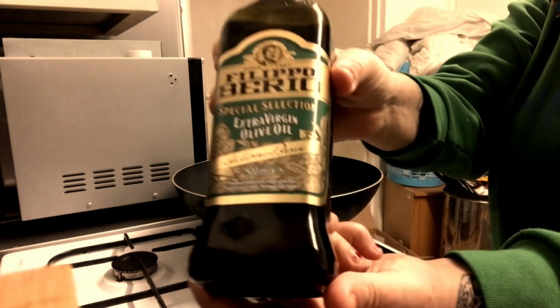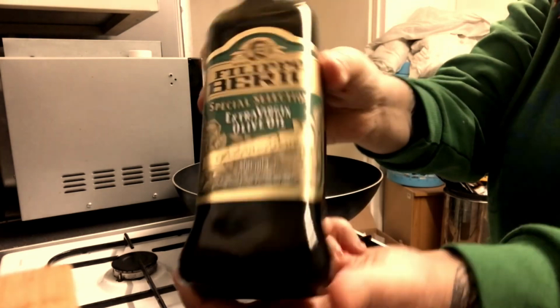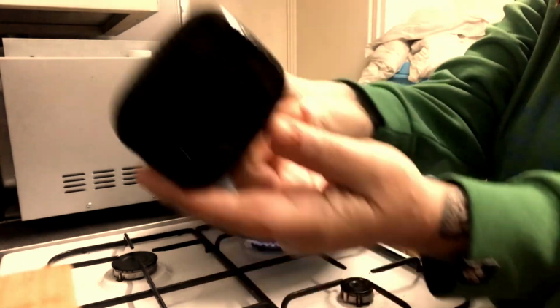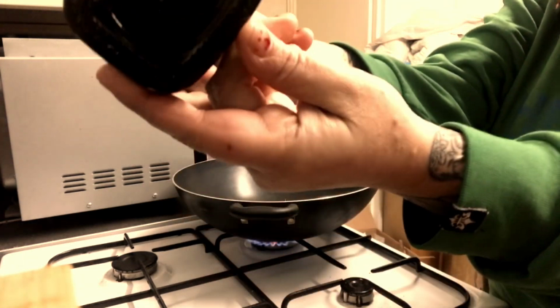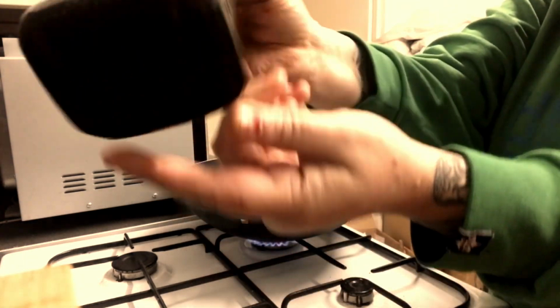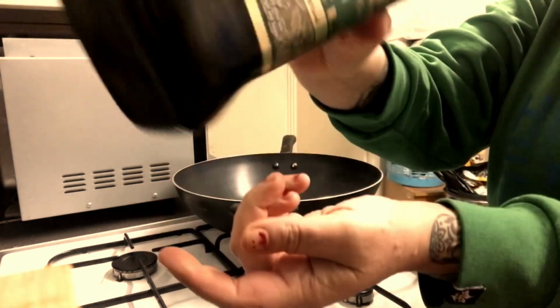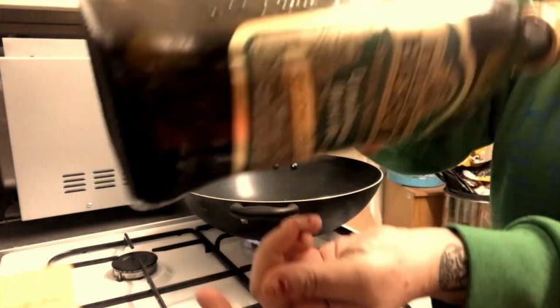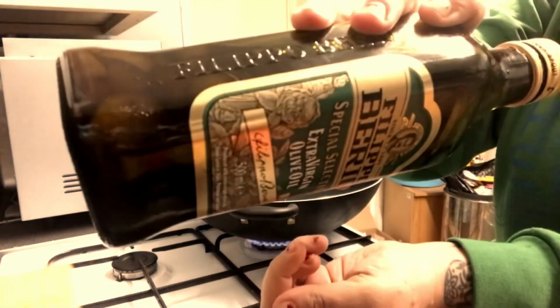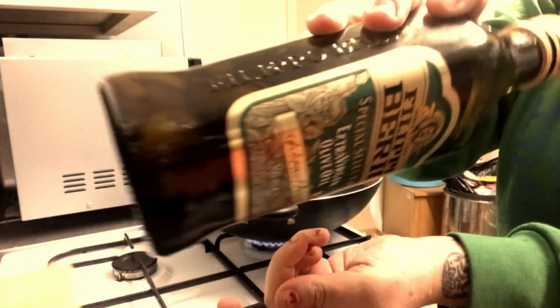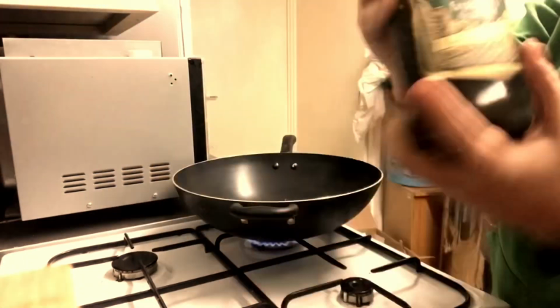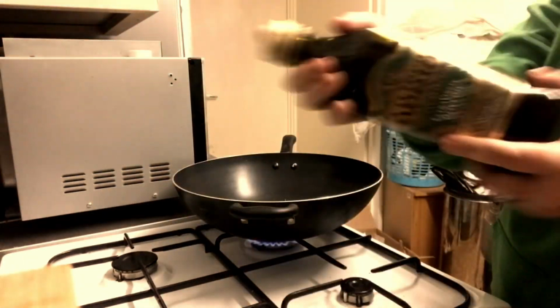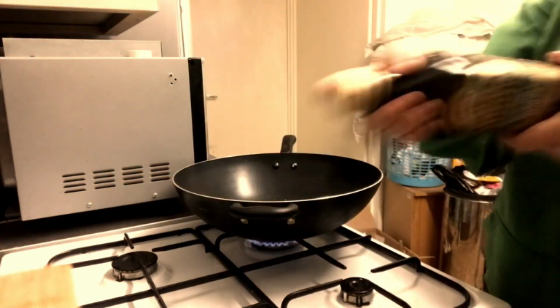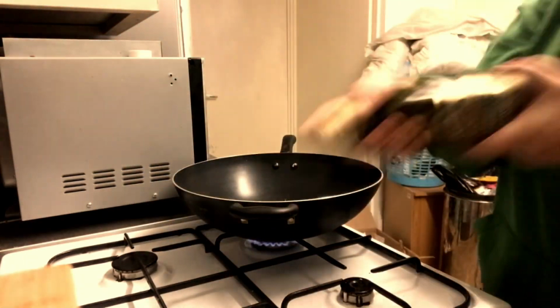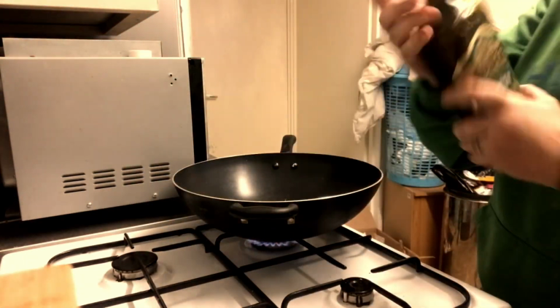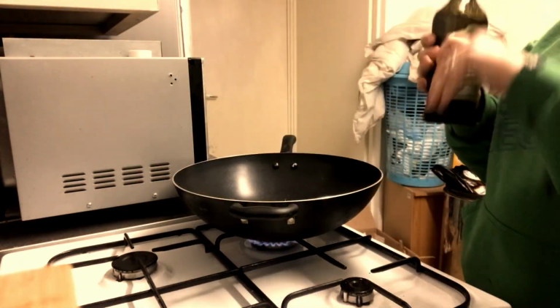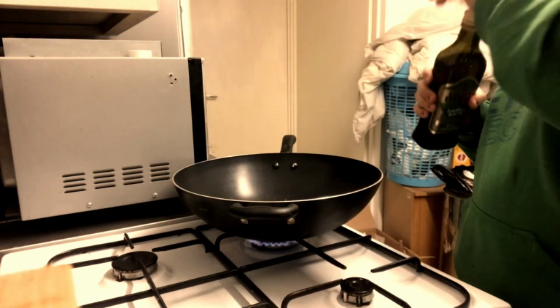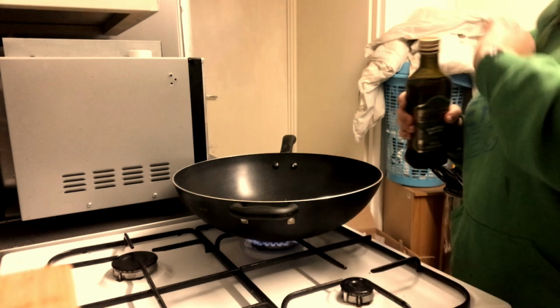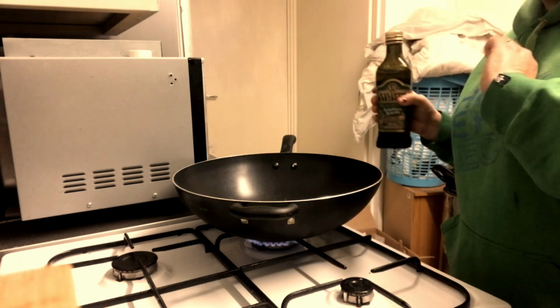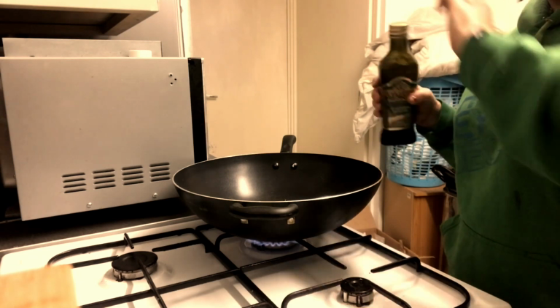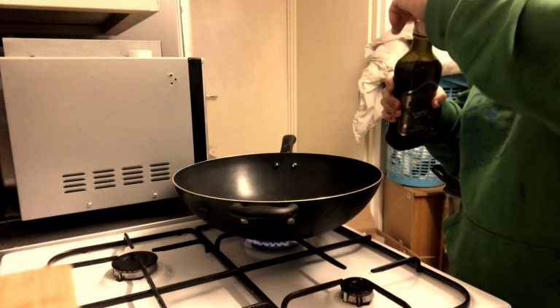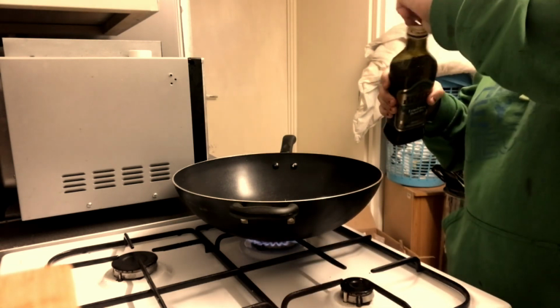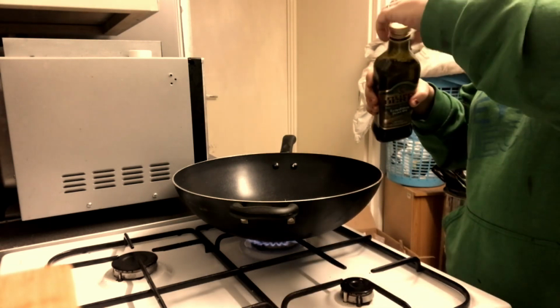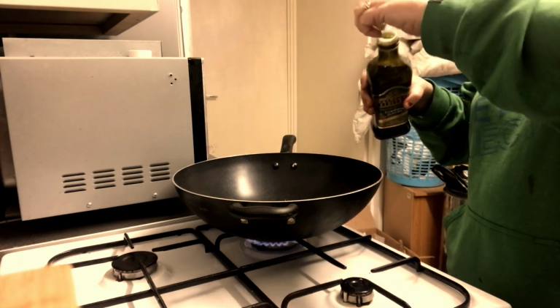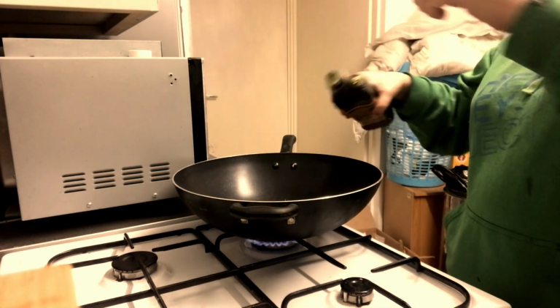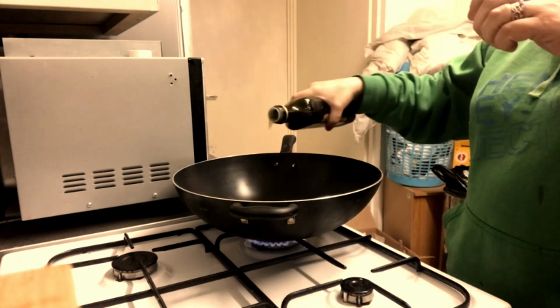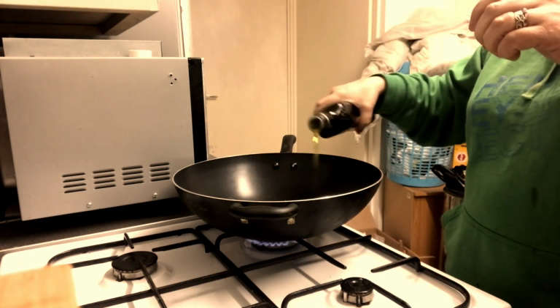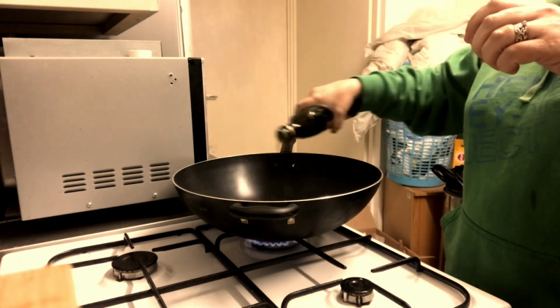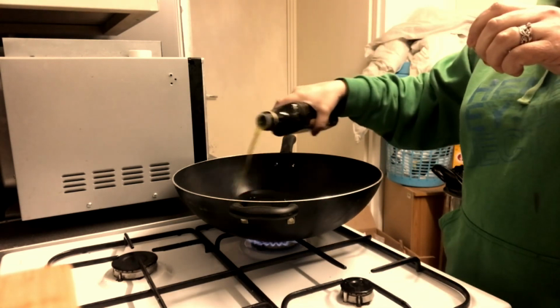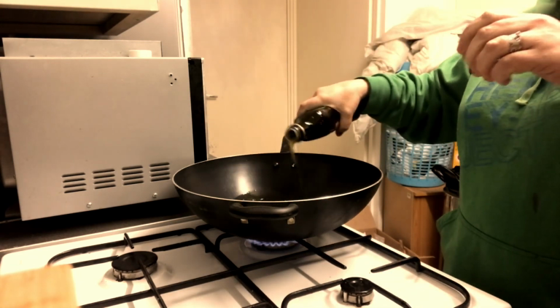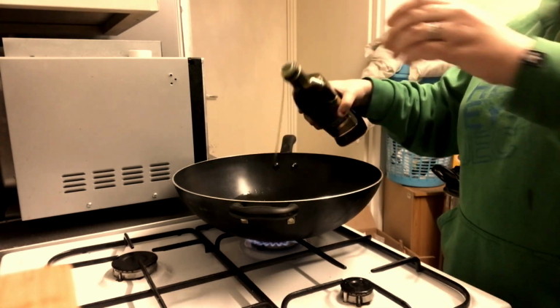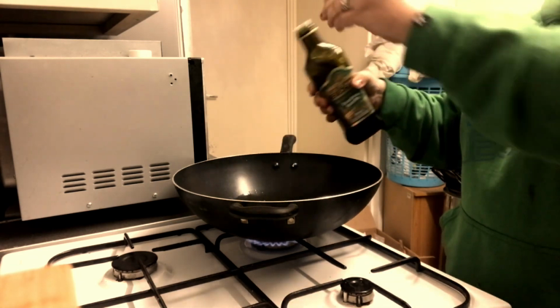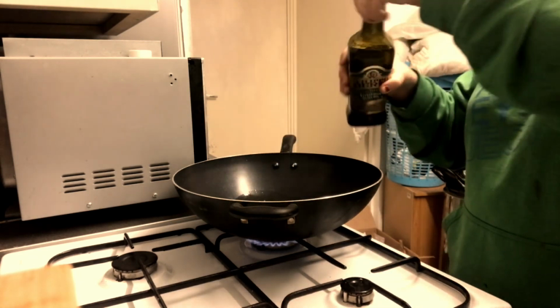Here is the olive oil. What I did was I put it in a bowl, heated it up, added some garlic, brought the garlic to a brown colour, and put it back in the oil. Now I've got garlic-infused olive oil — it's very nice.